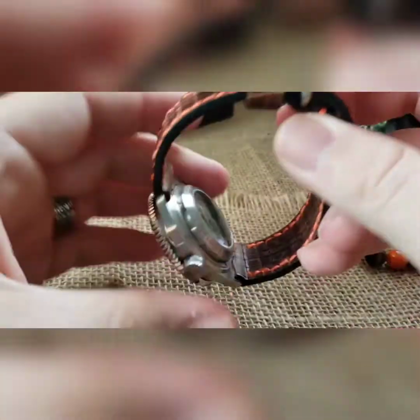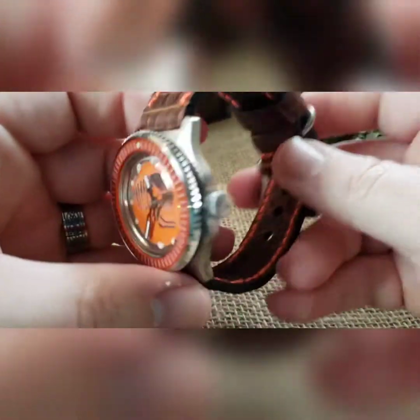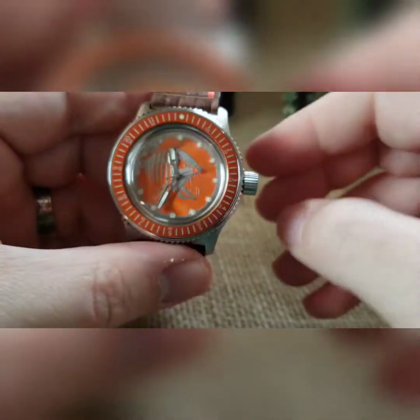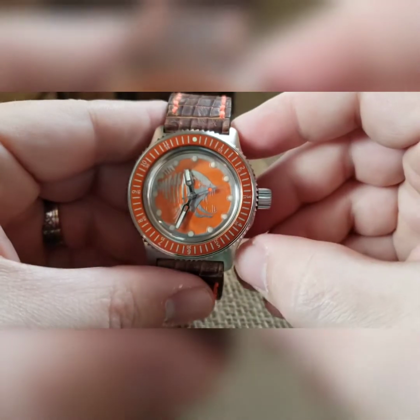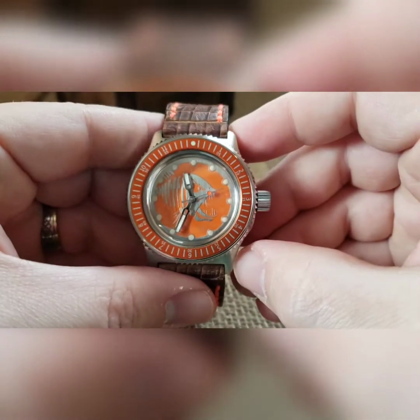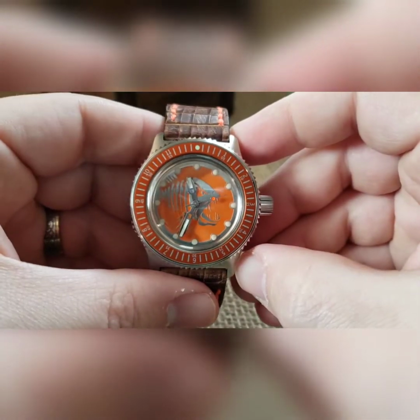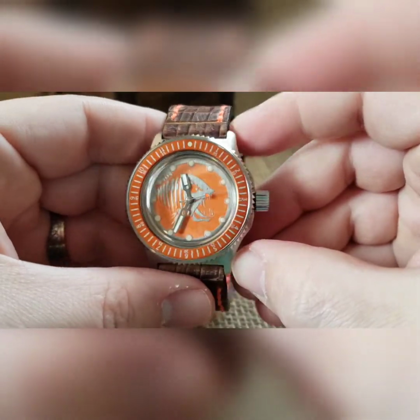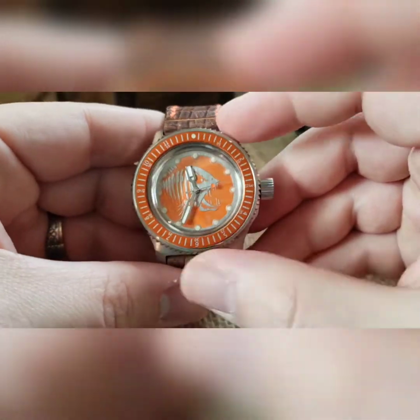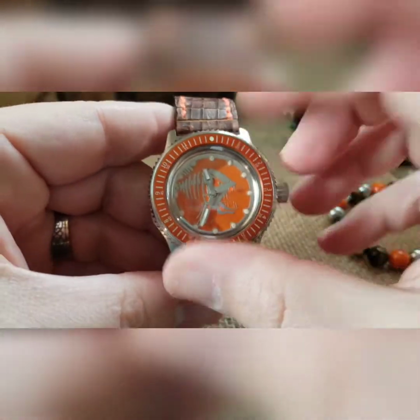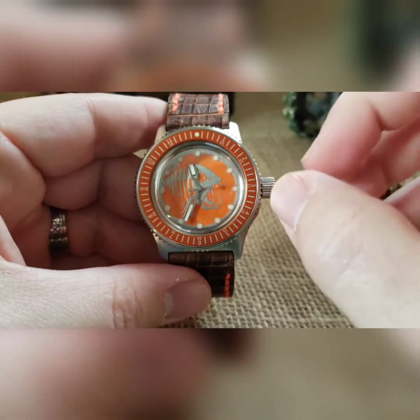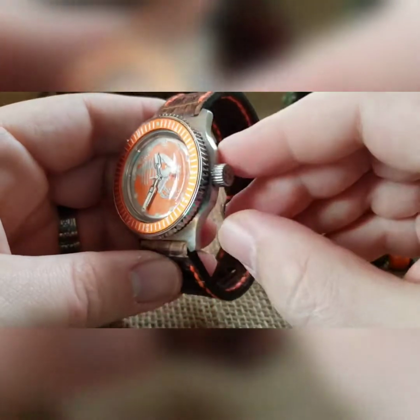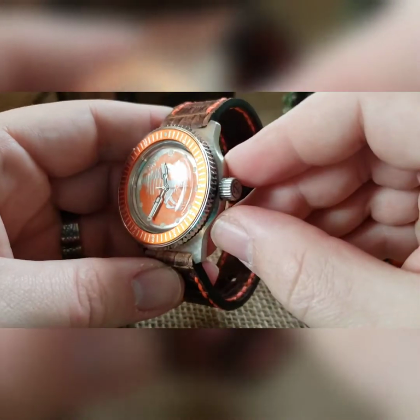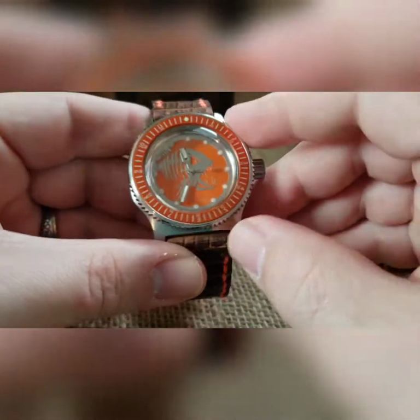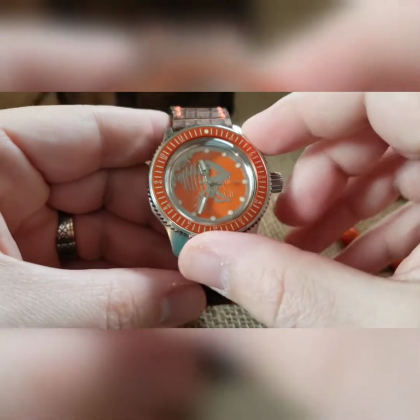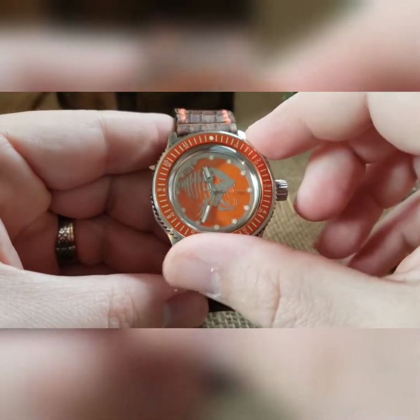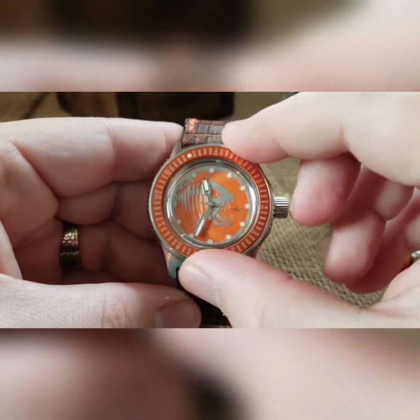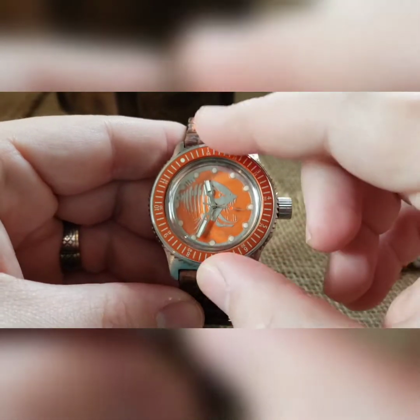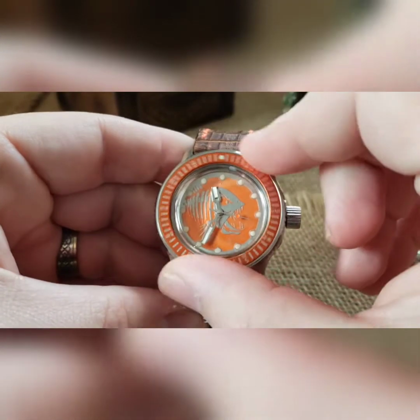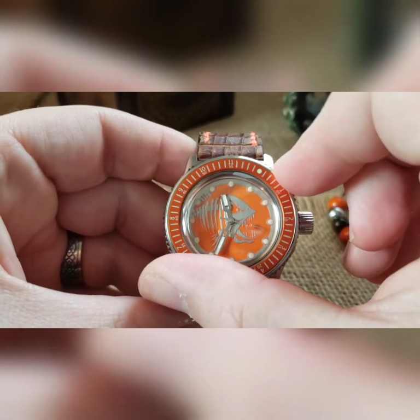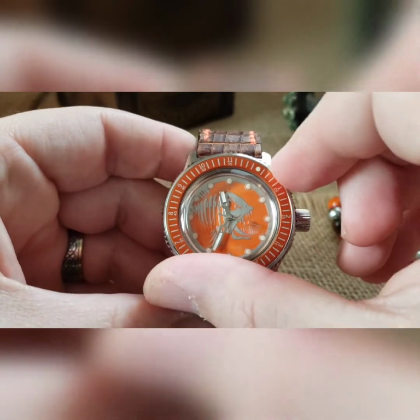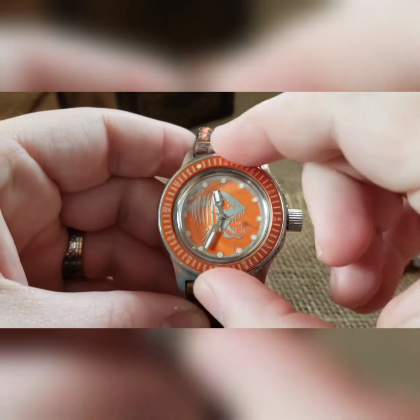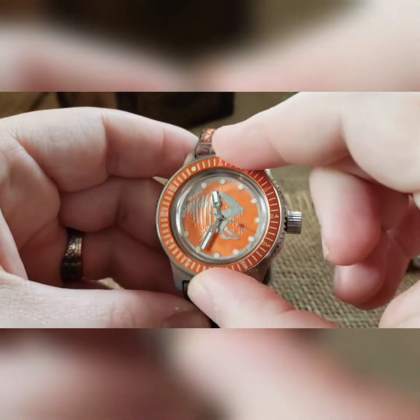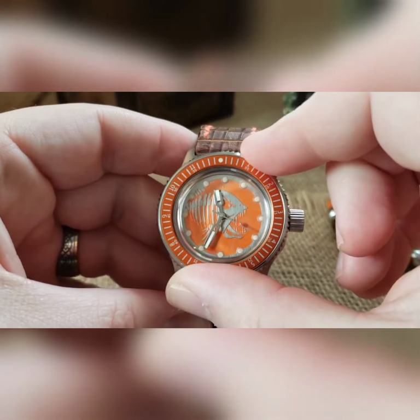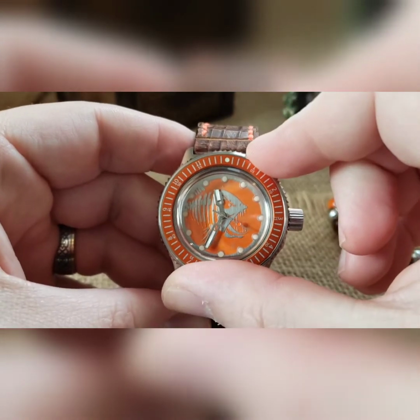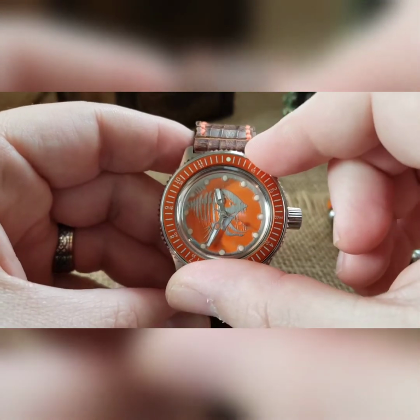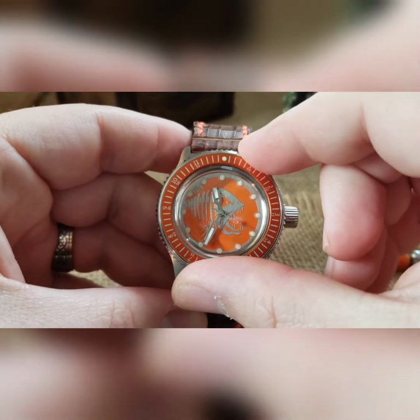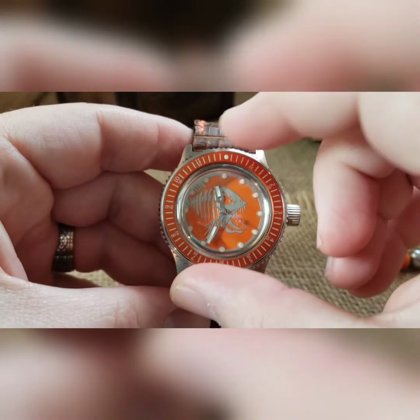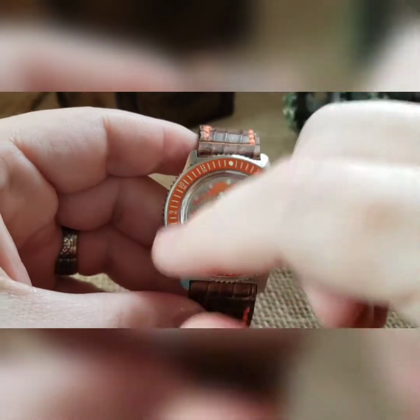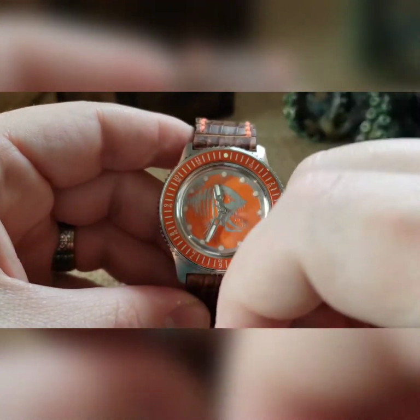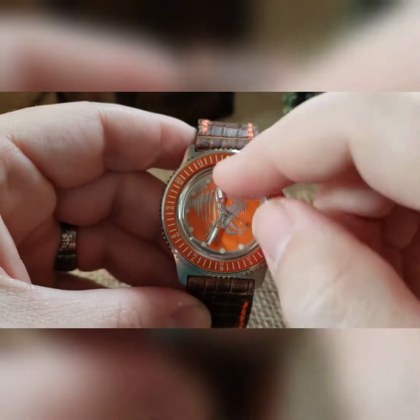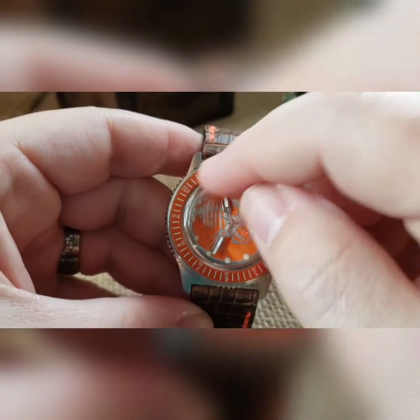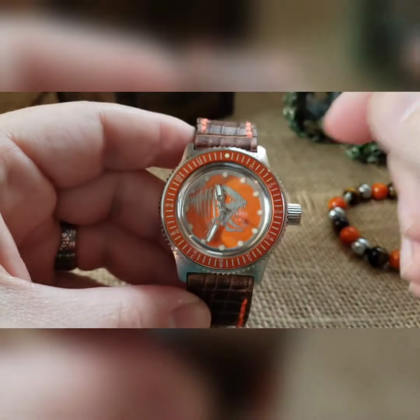So that is the build as a whole. Going over it — the post-doc bezels go left and they go right, they don't click, so I just put it on there a little bit tighter so it's harder to kind of move it.